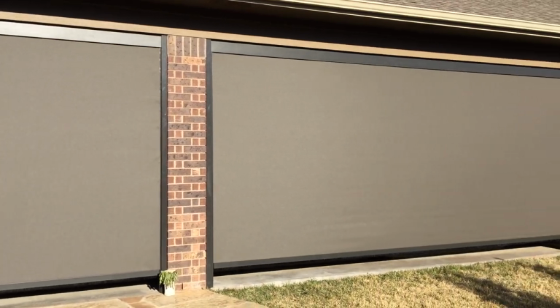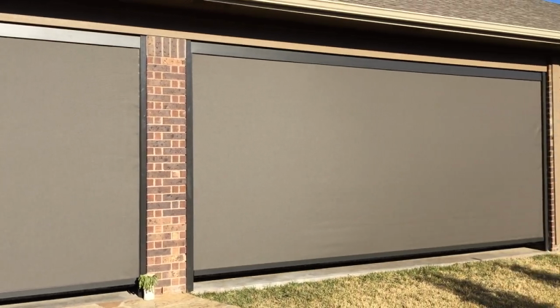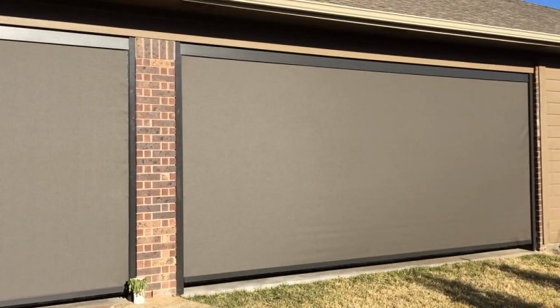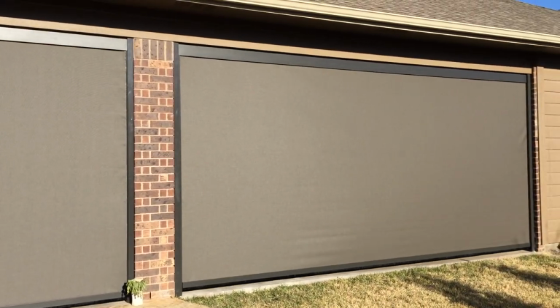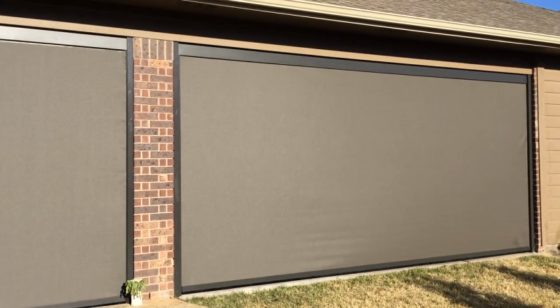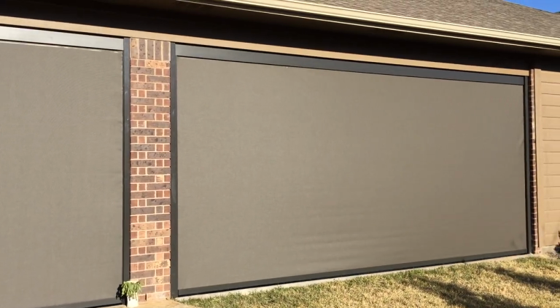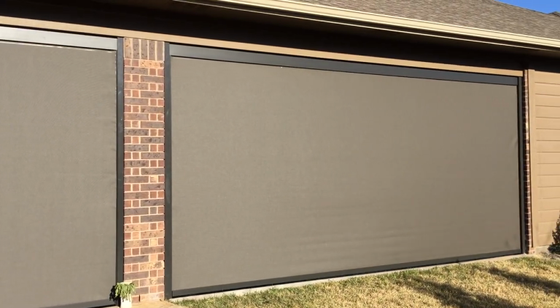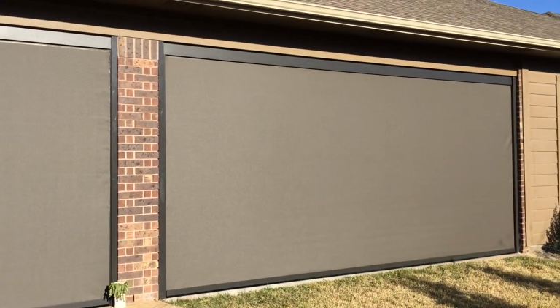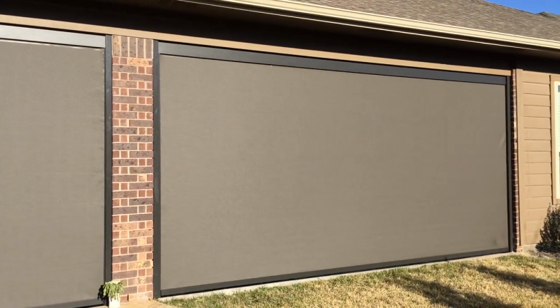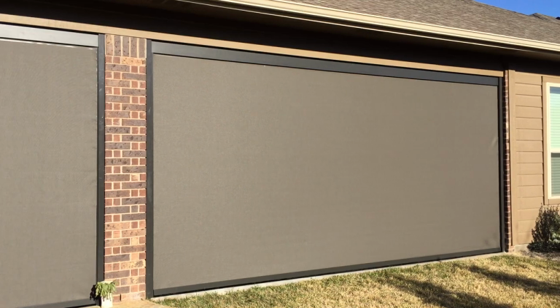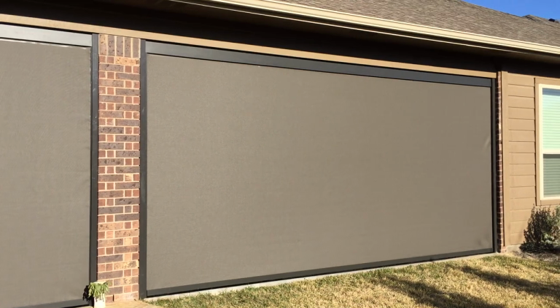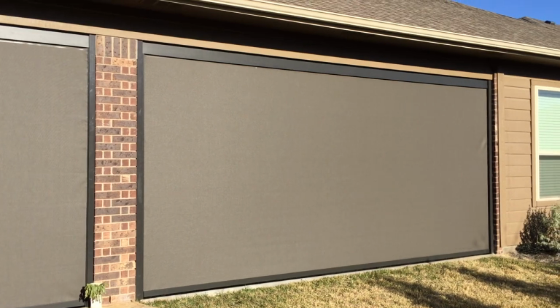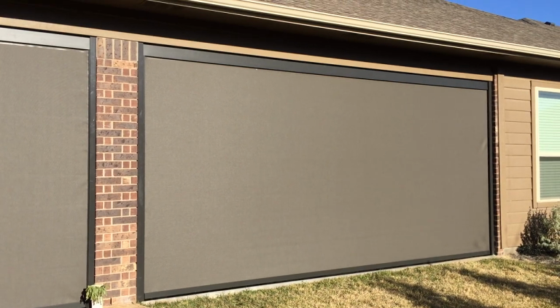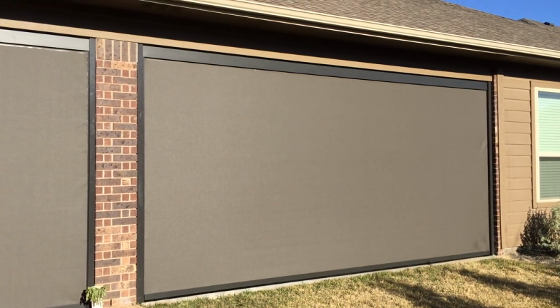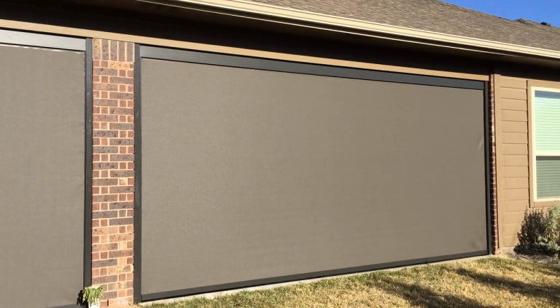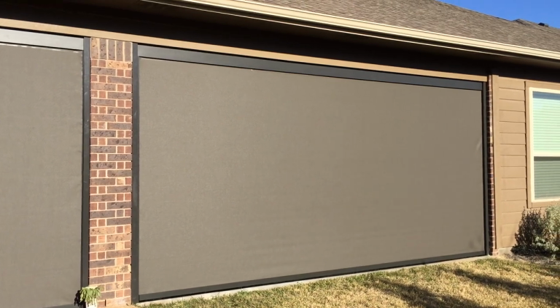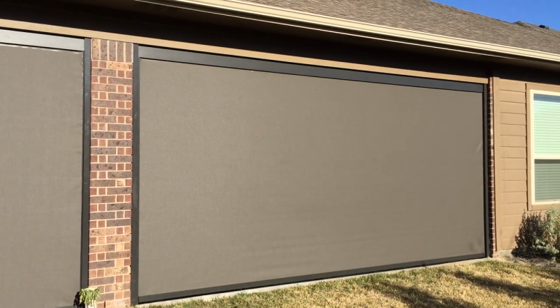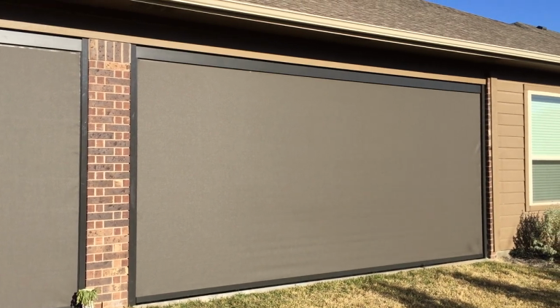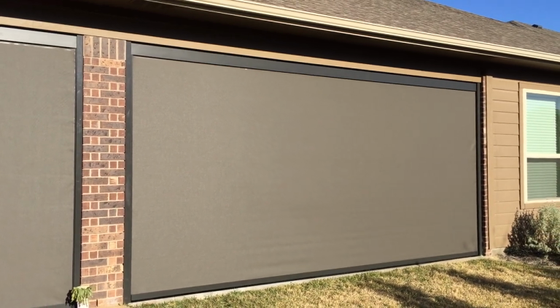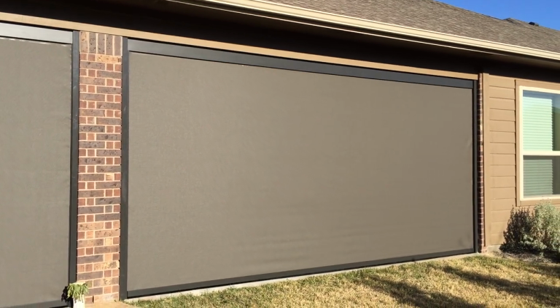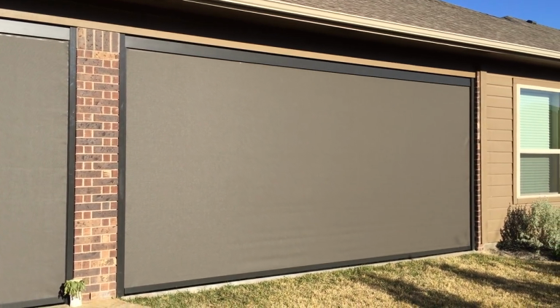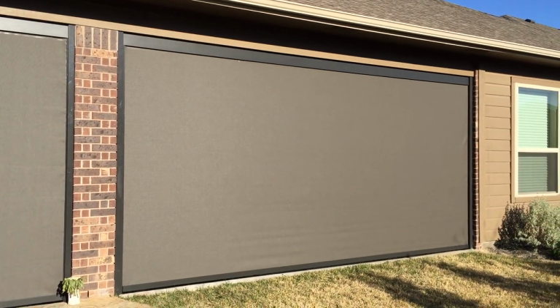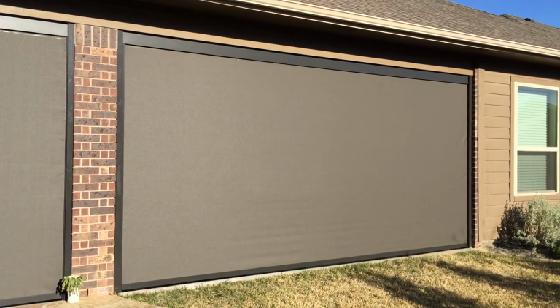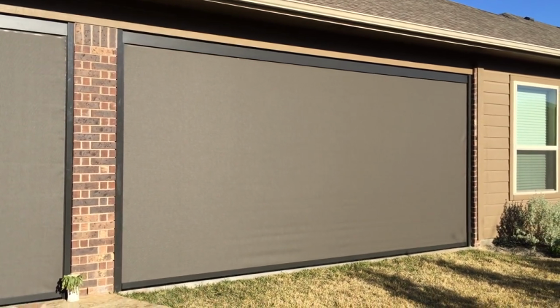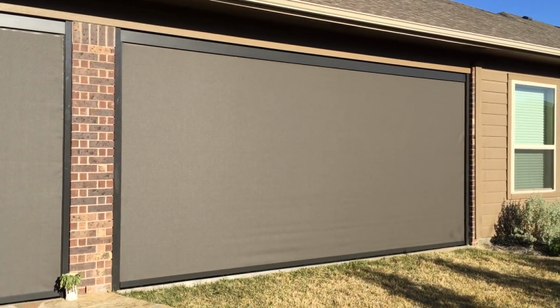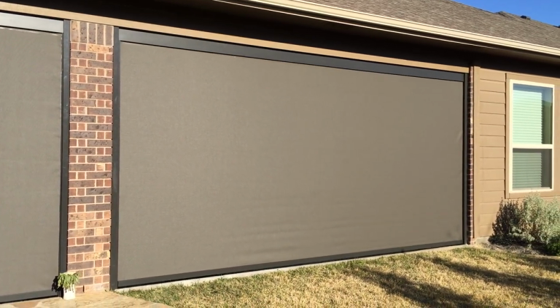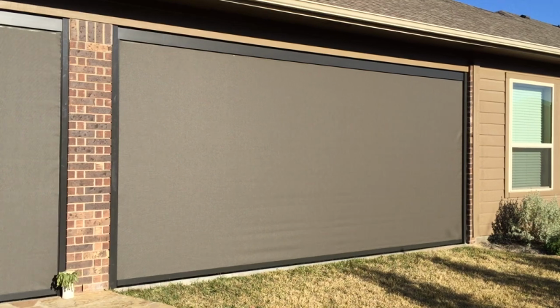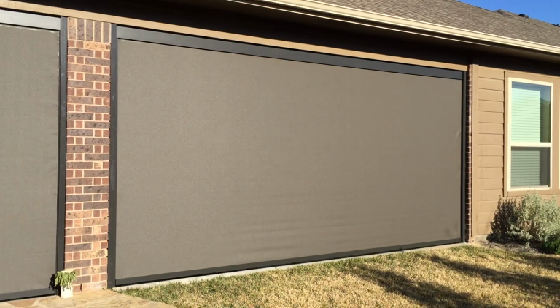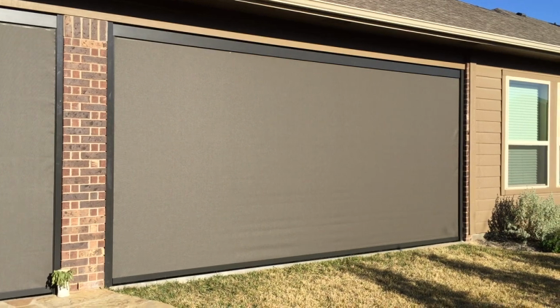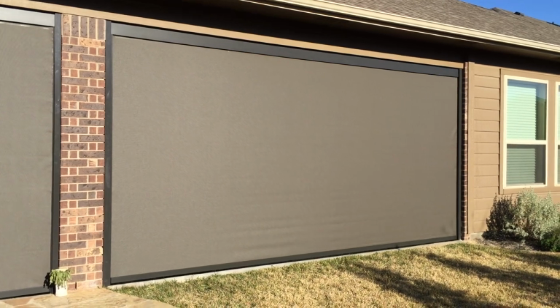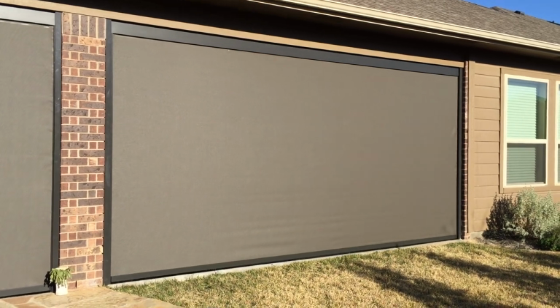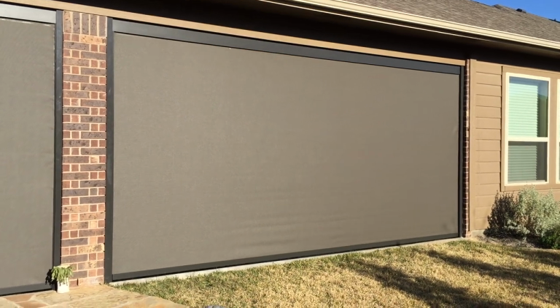So this is a full patio enclosure, about 98% enclosed. Once again, this is Jared, owner of ShadingTexas.com, where we are sun out, life in.